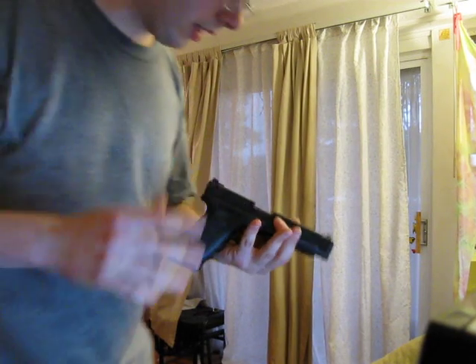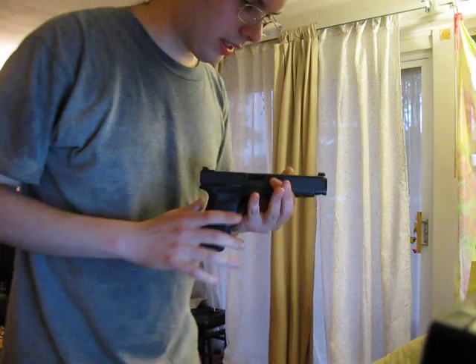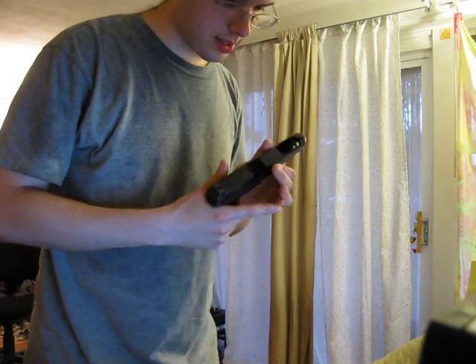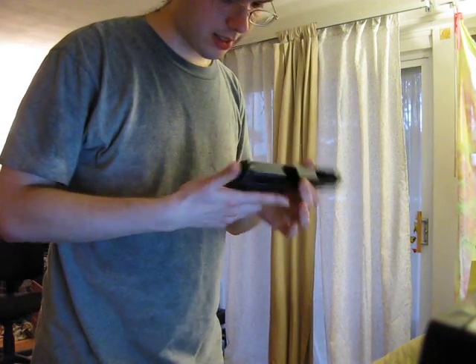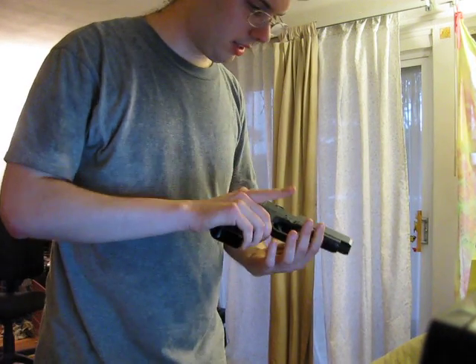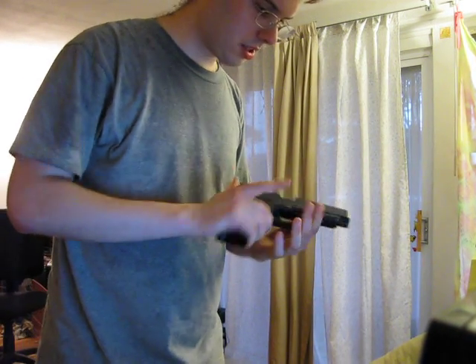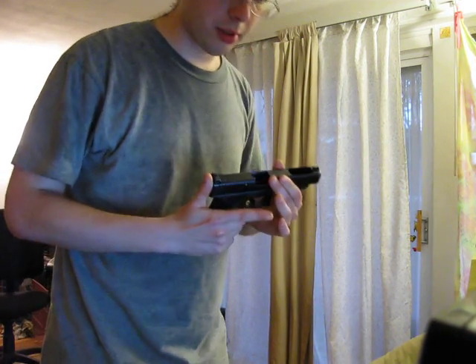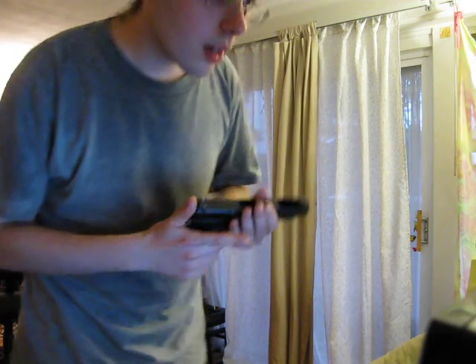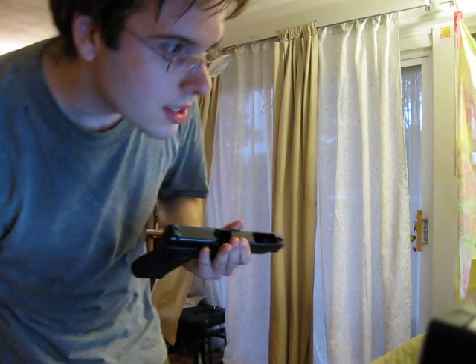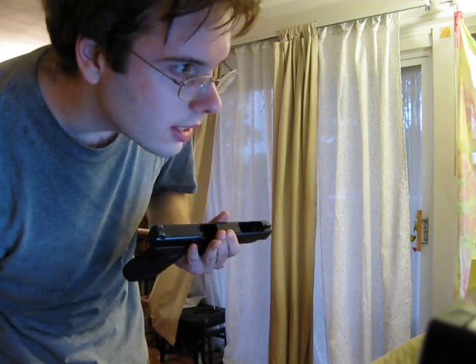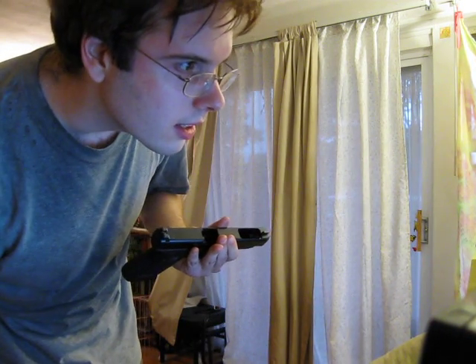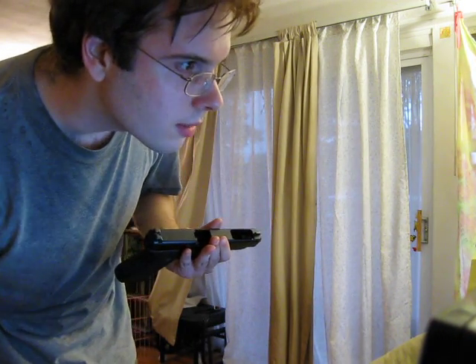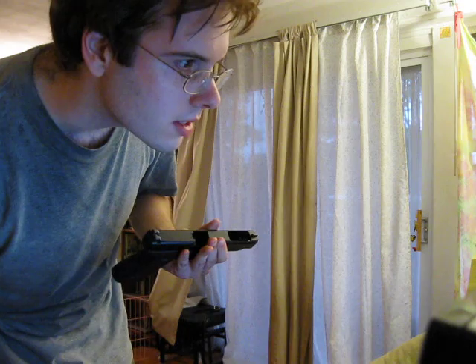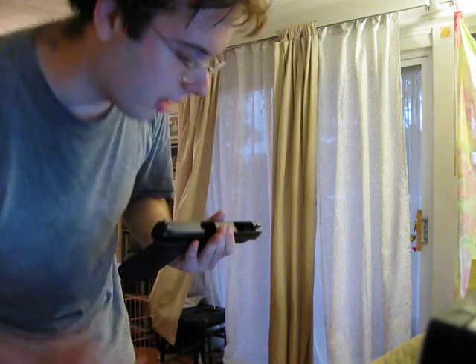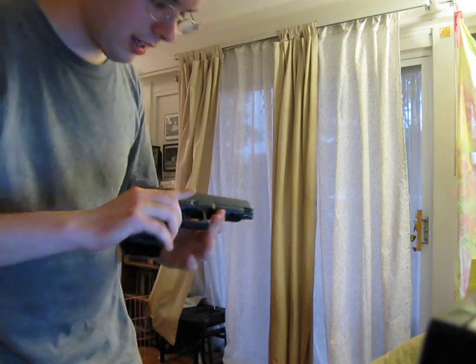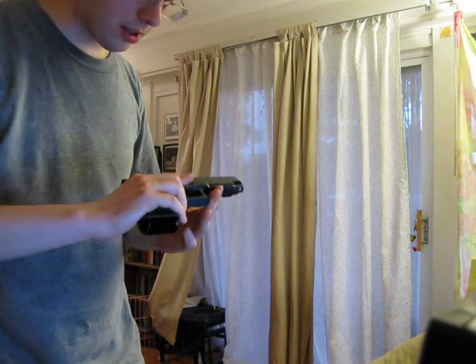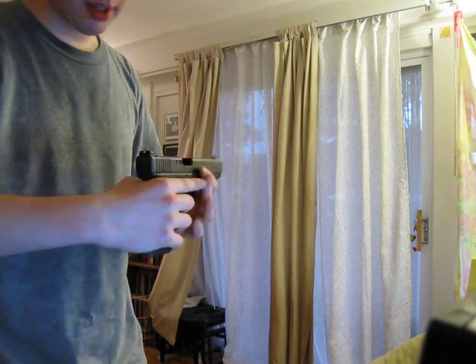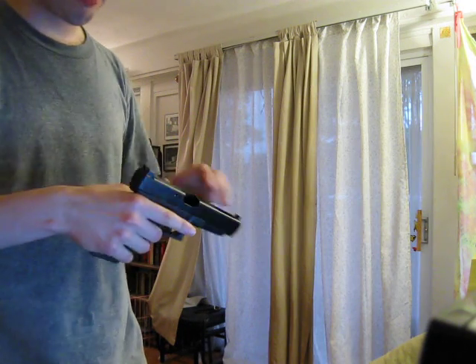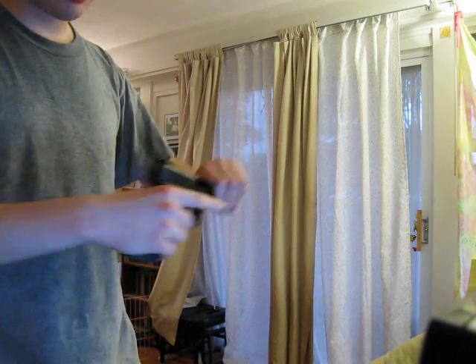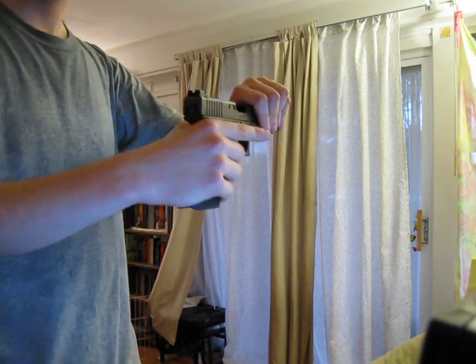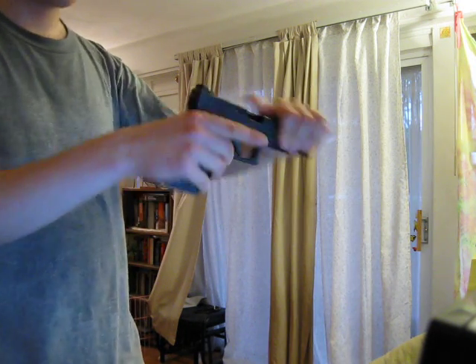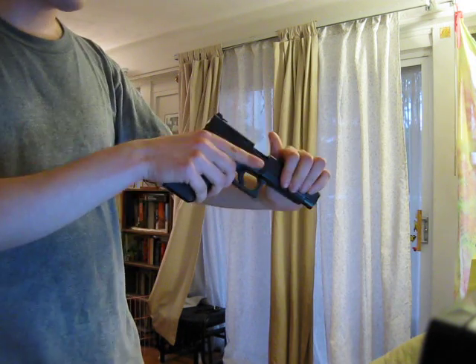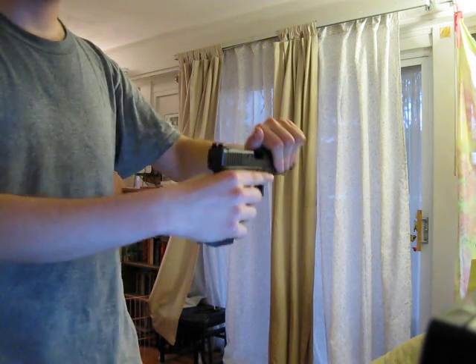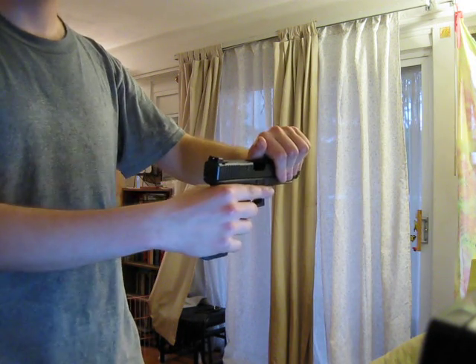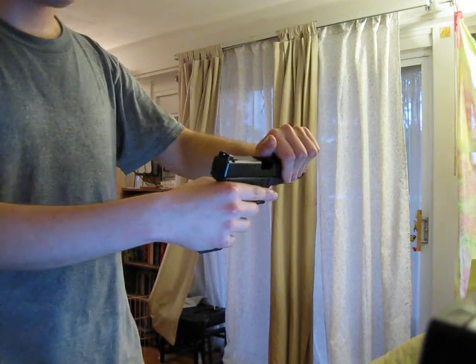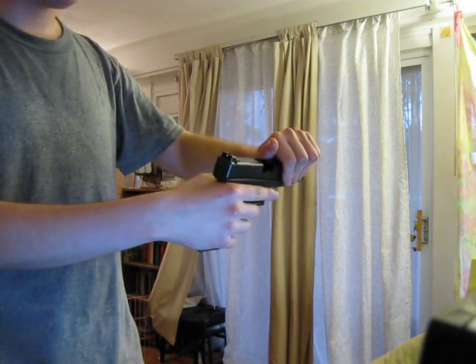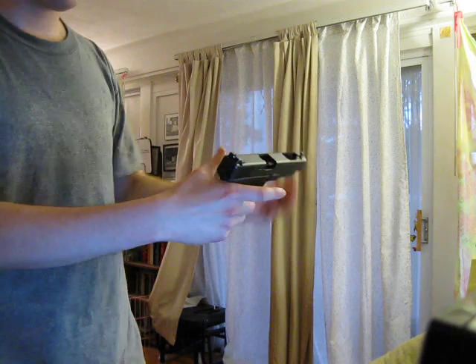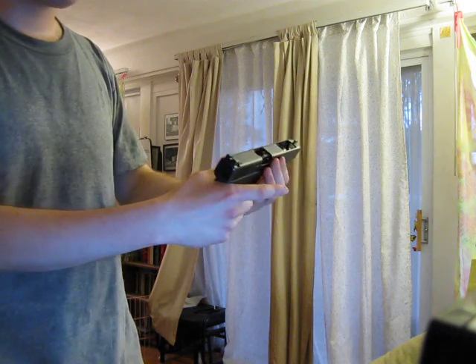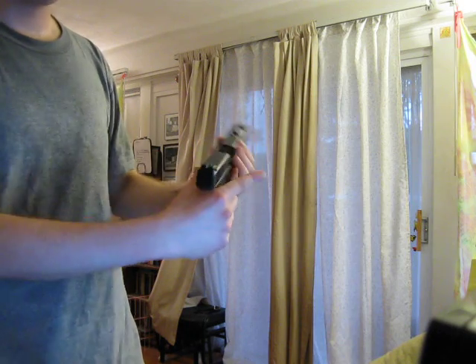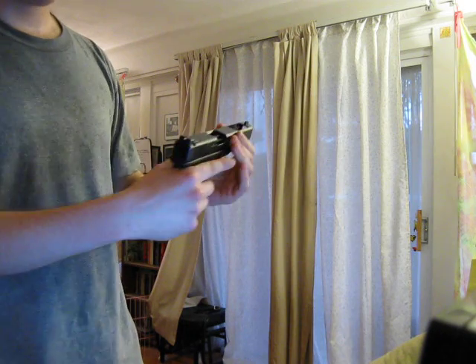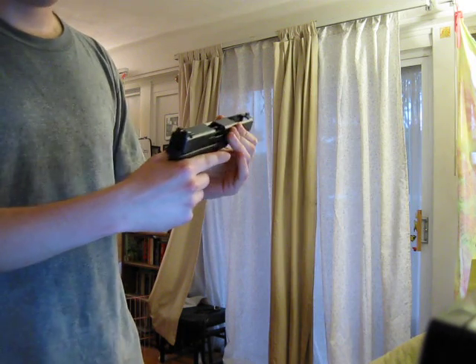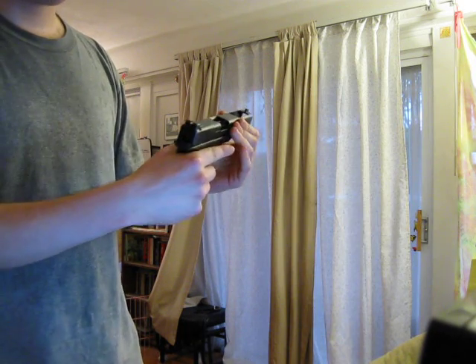This is a video for SIG Forum, specifically Arm Kev. Arm Kev put the slide of his Glock on without a barrel or anything else, and he's having trouble sliding it off forward.